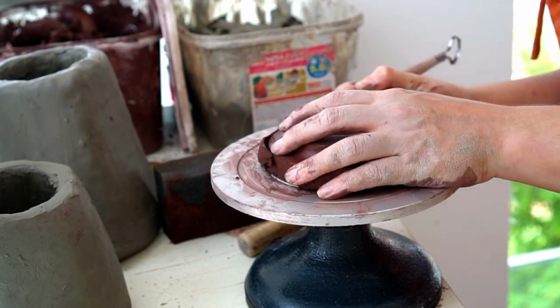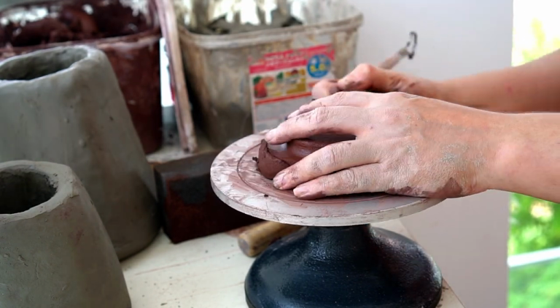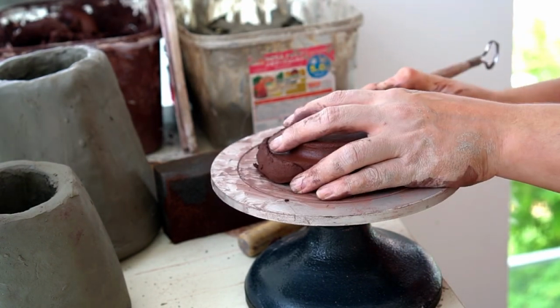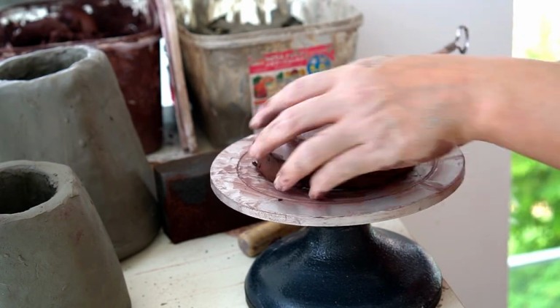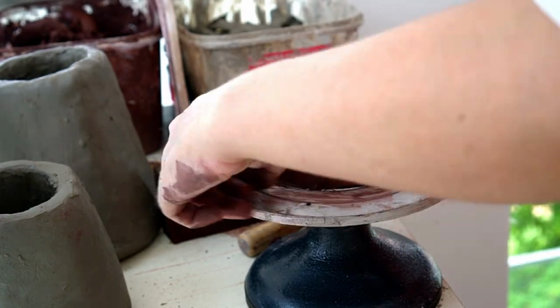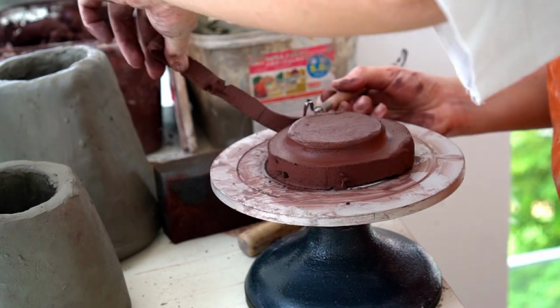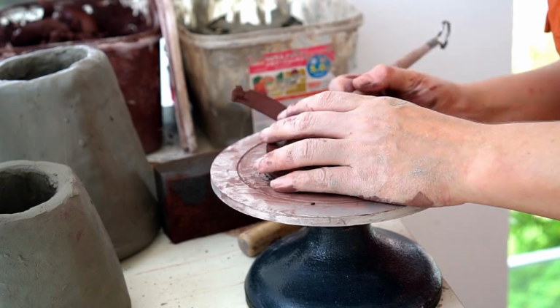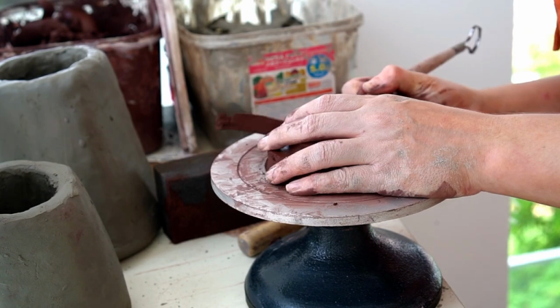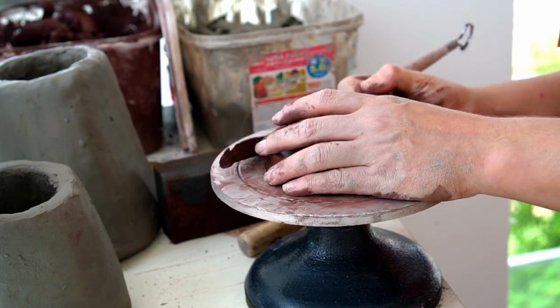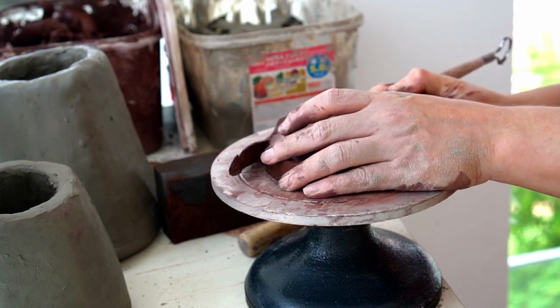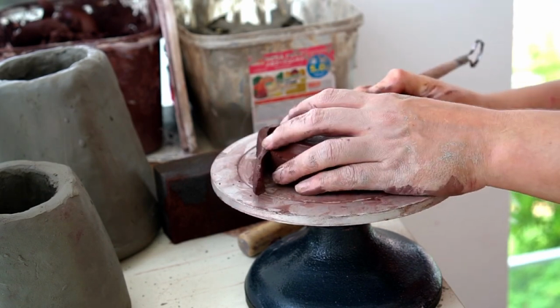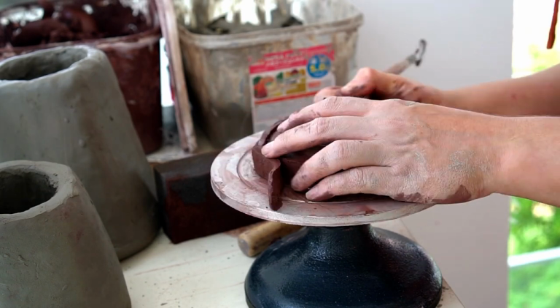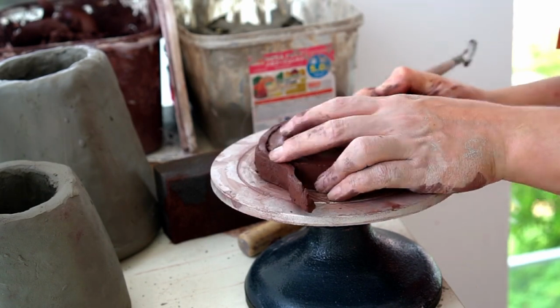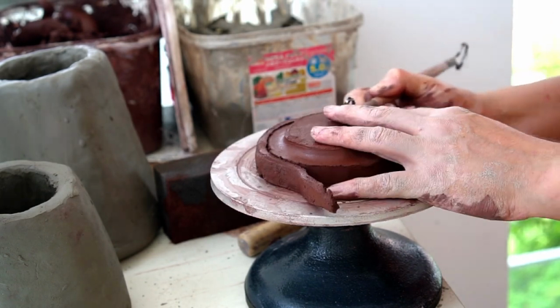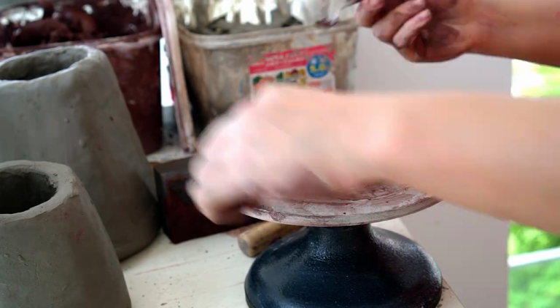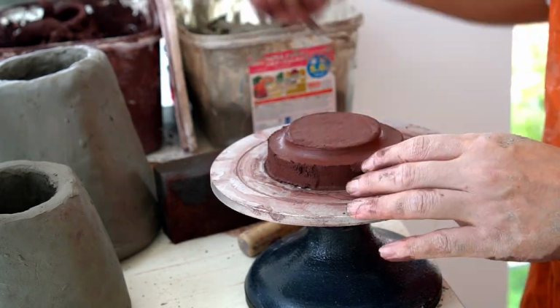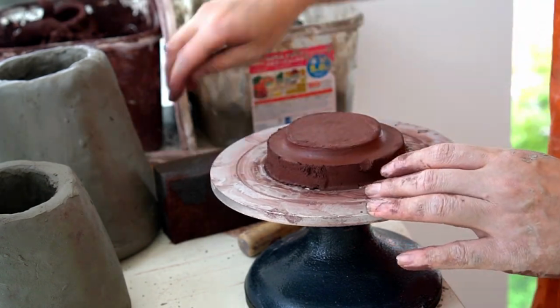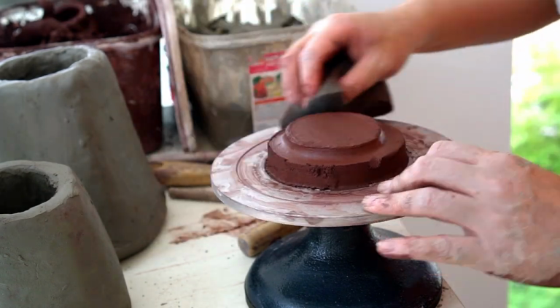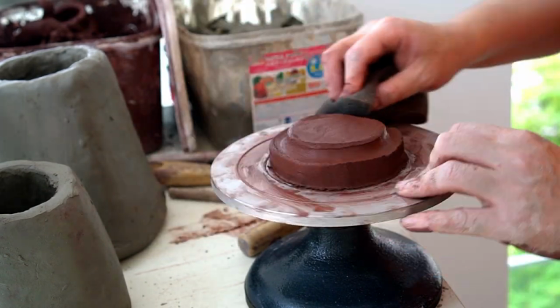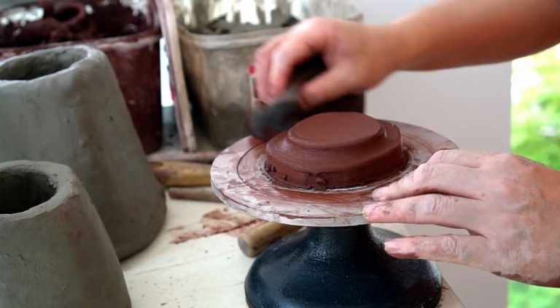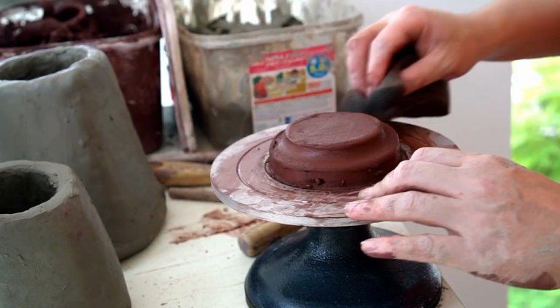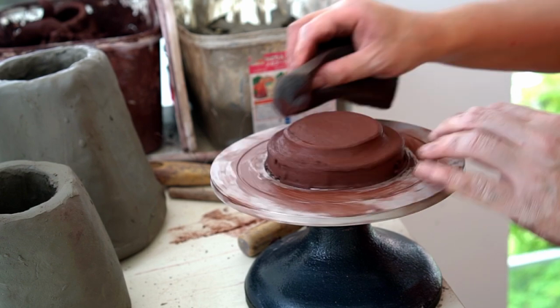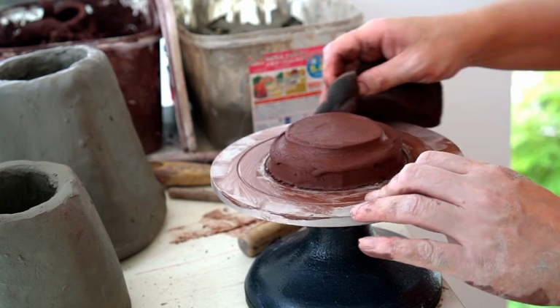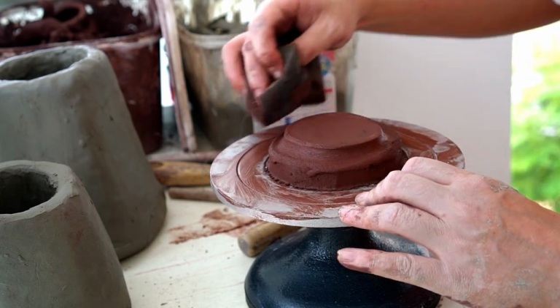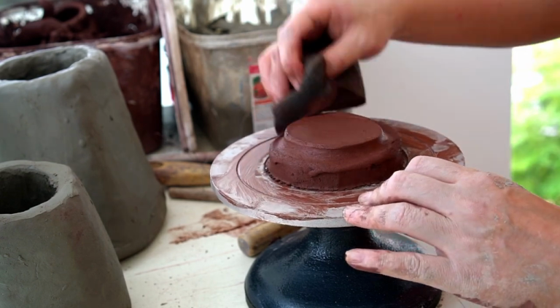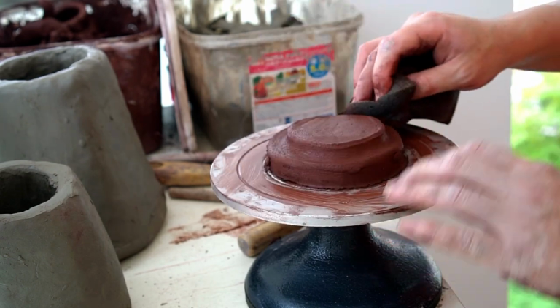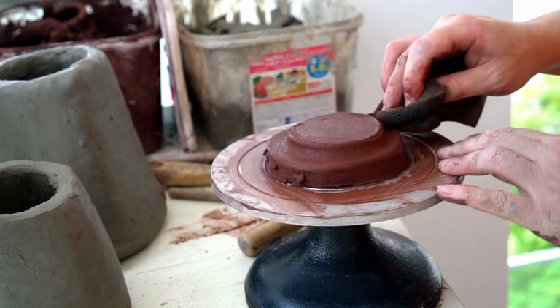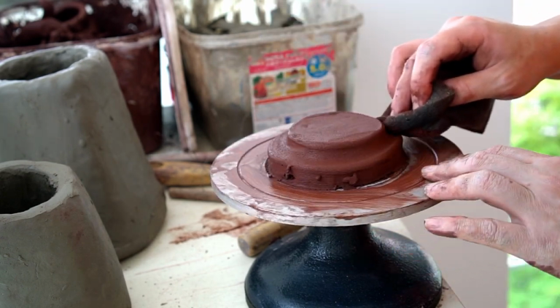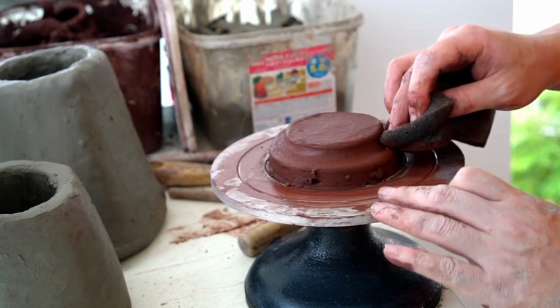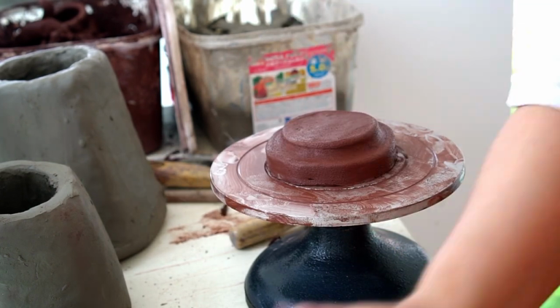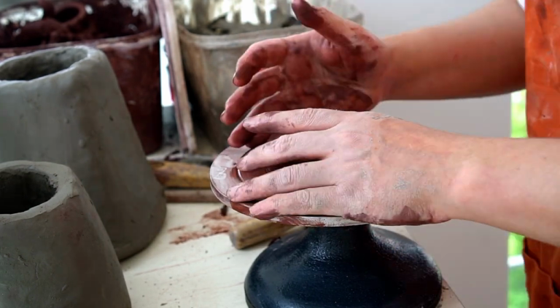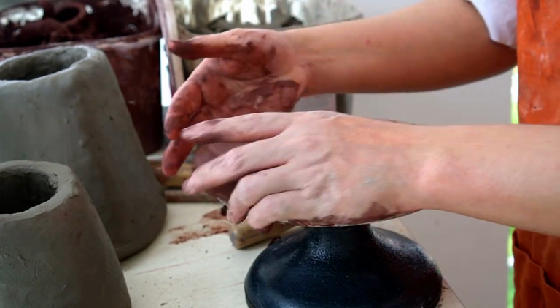Here I'm removing more clay from the outside of the bottom part of the smoke dome. This is just to allow the jar to fit snugly over the top.